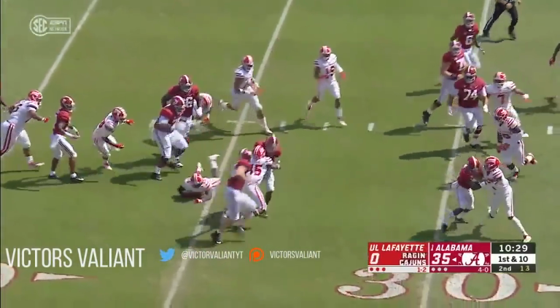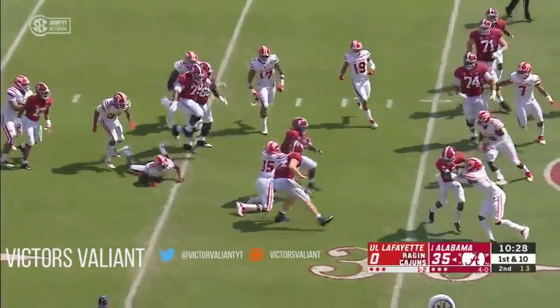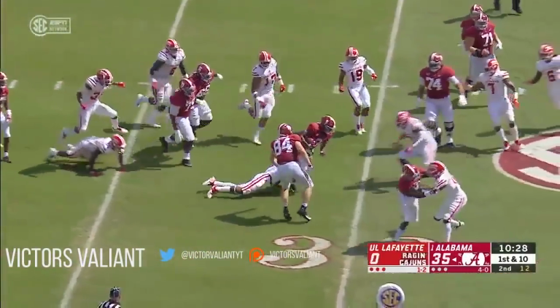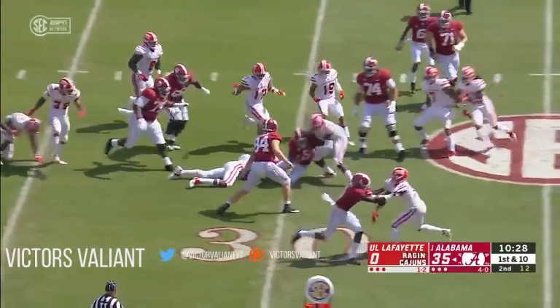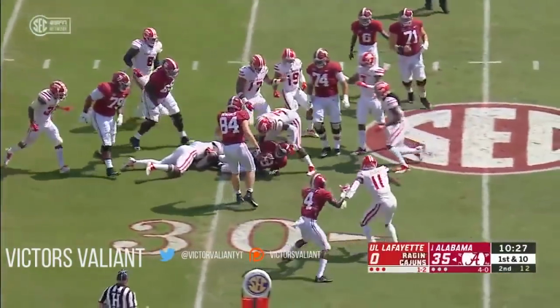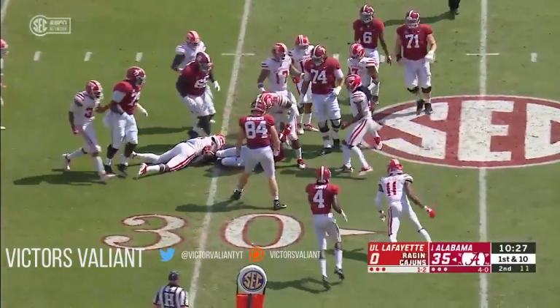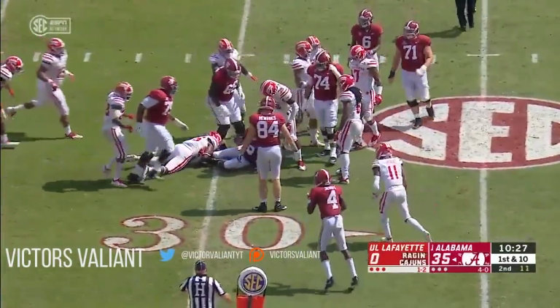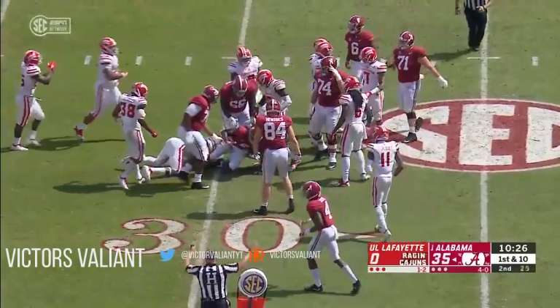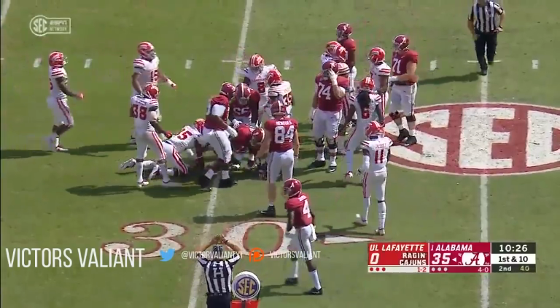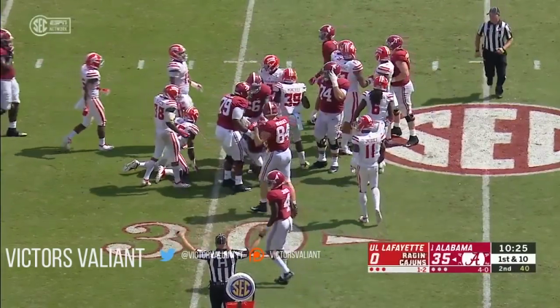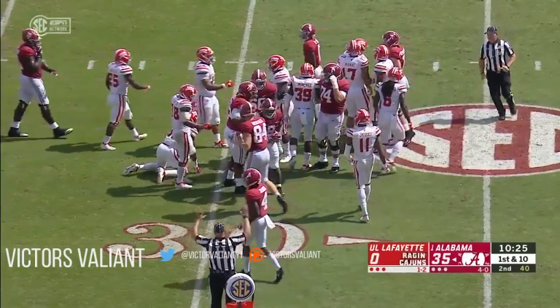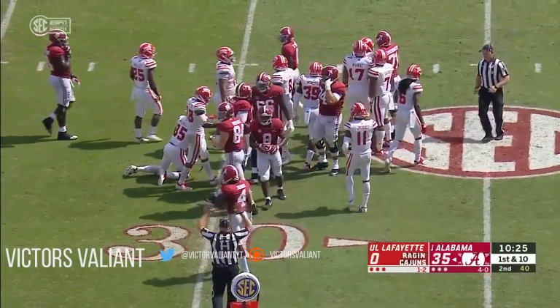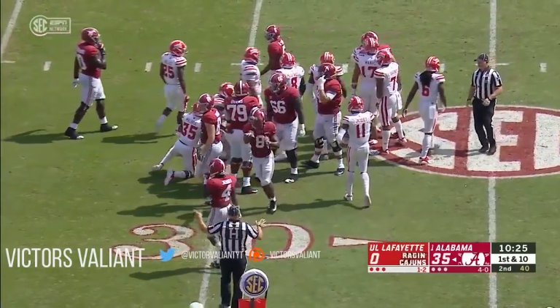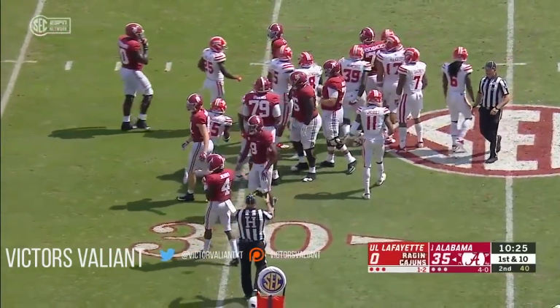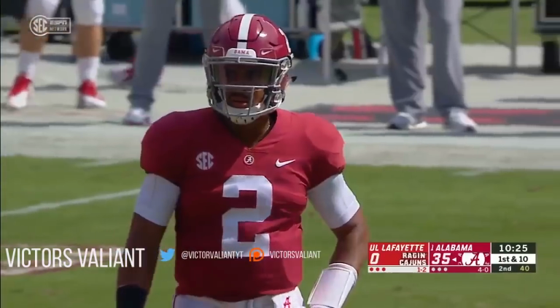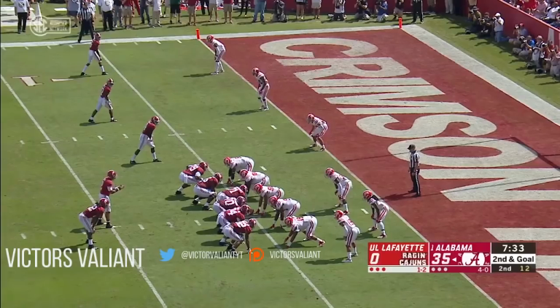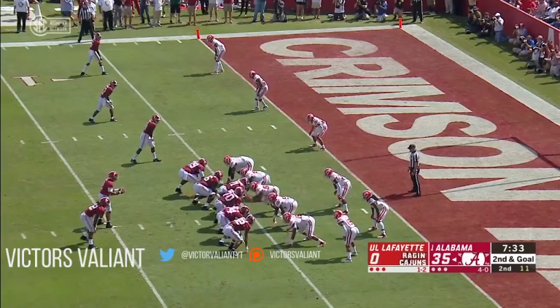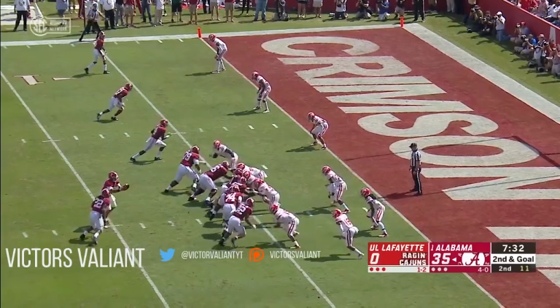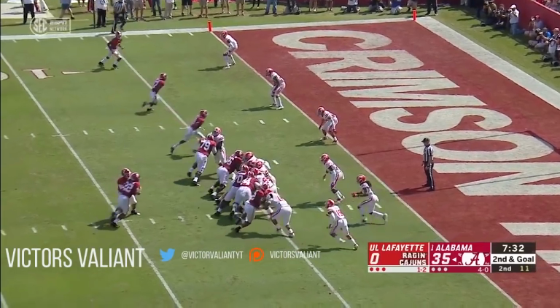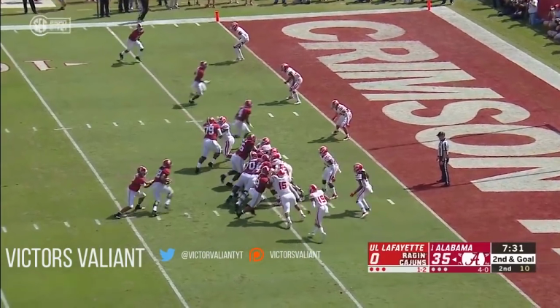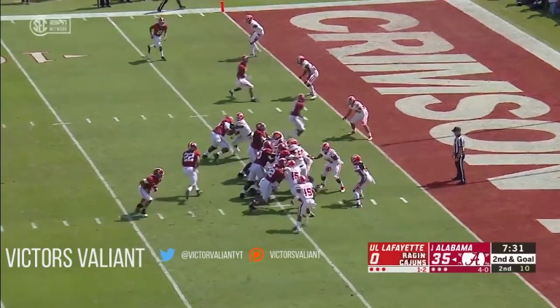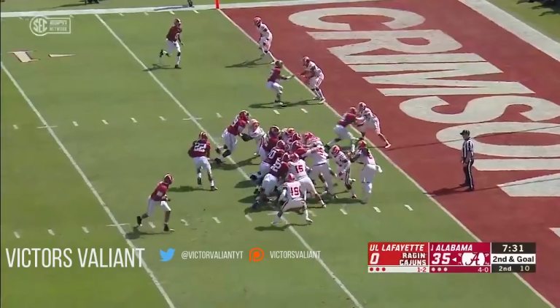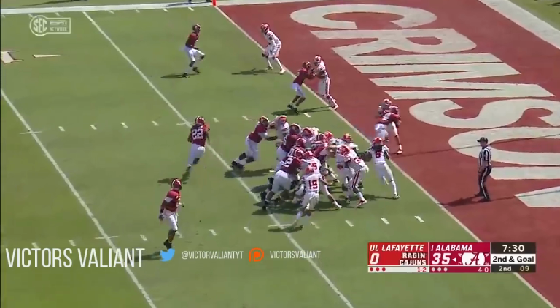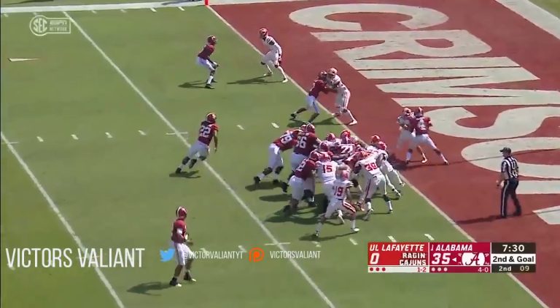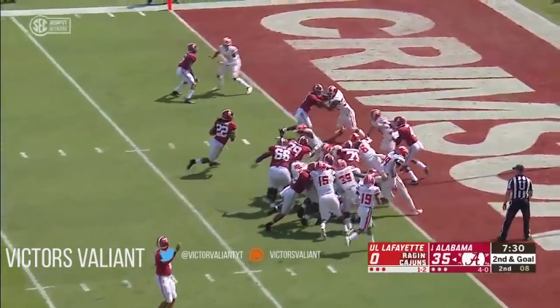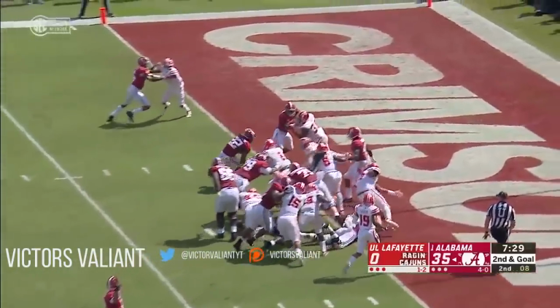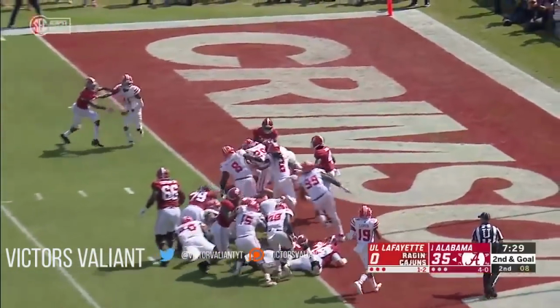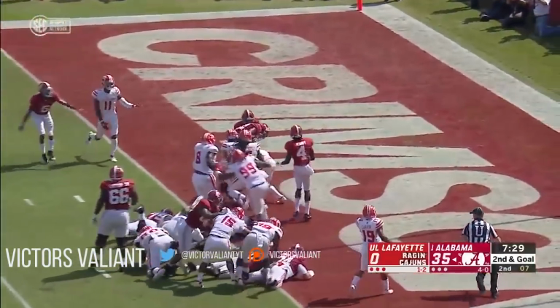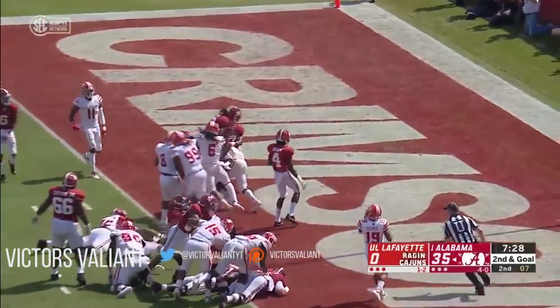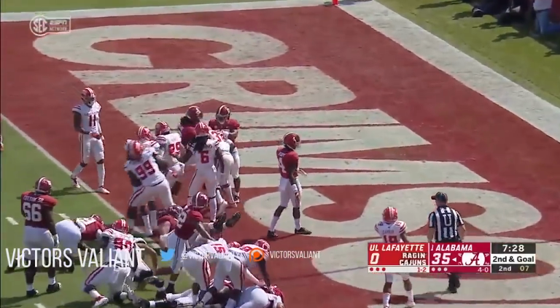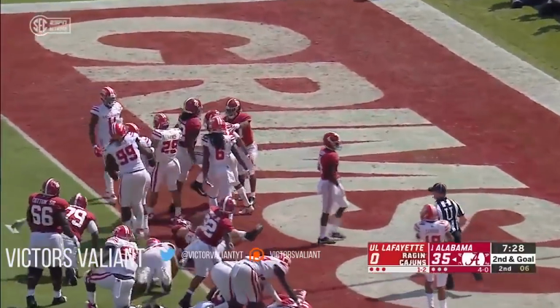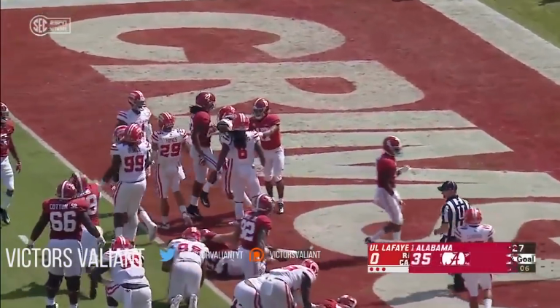Jacobs breaking tackles inside the 30-yard line. Part of the read in, goal at the 5 — Harris. Look at this, just too easy. Touchdown, Bama.